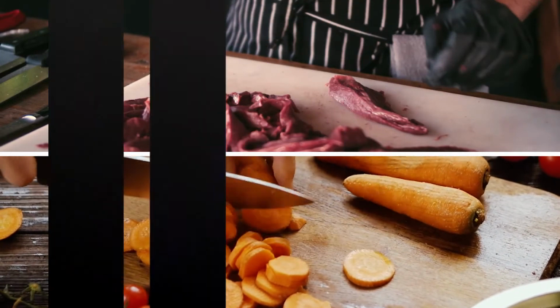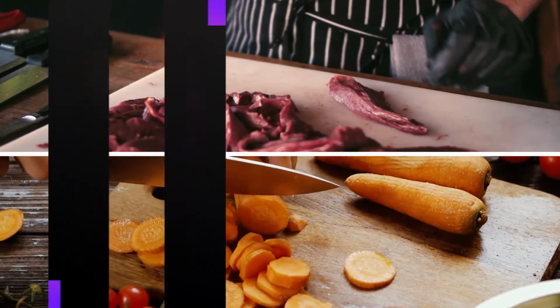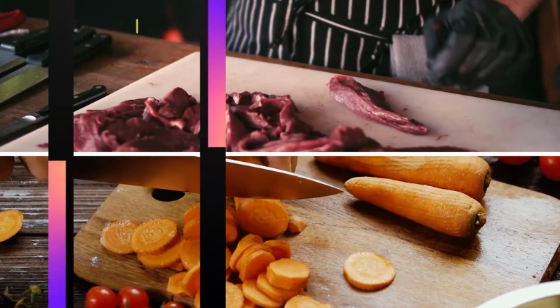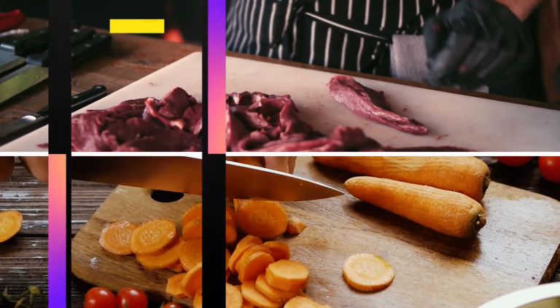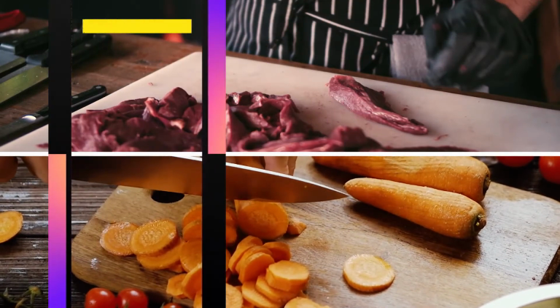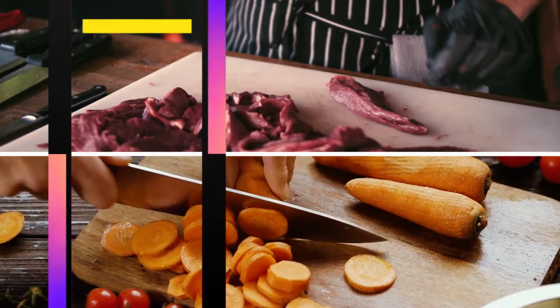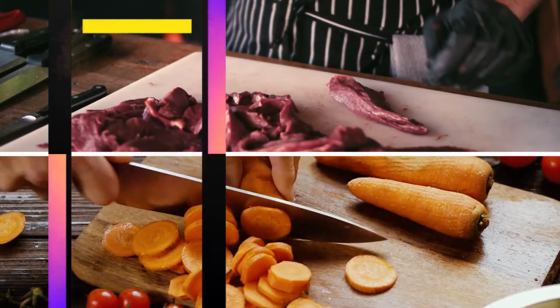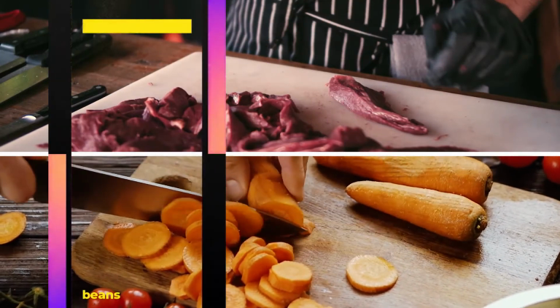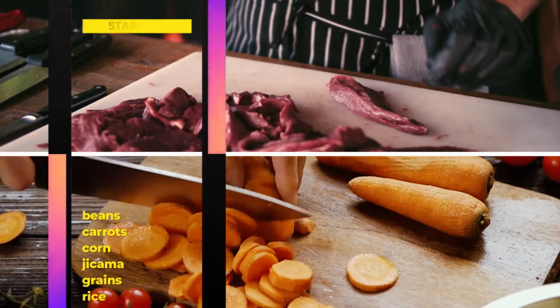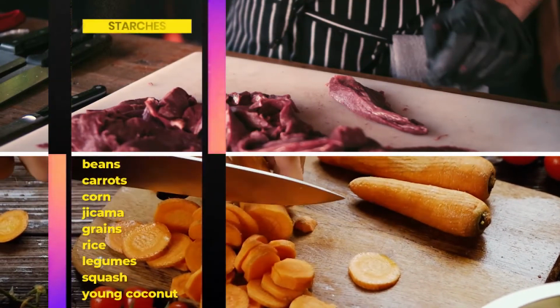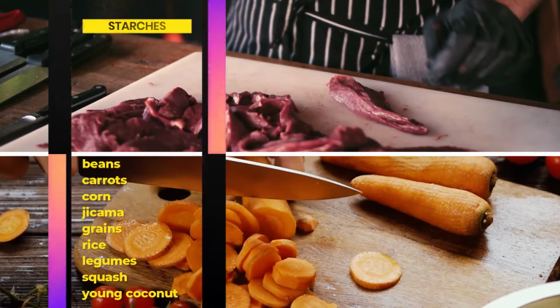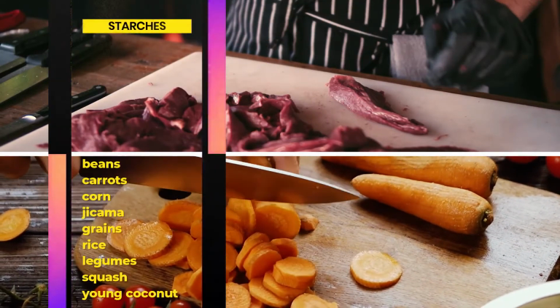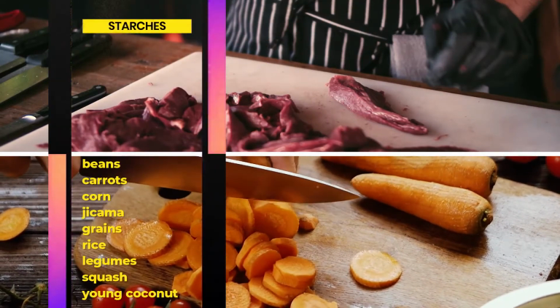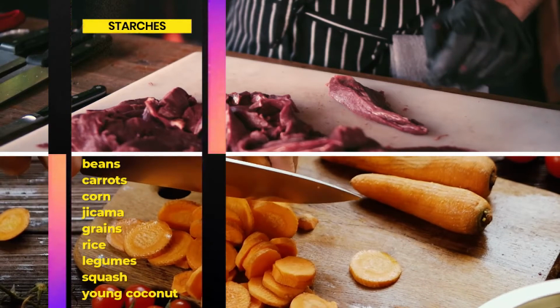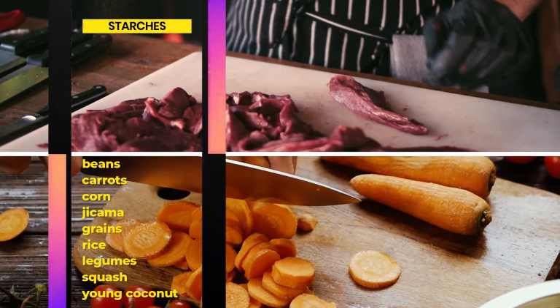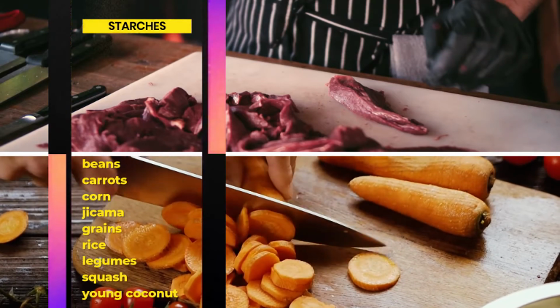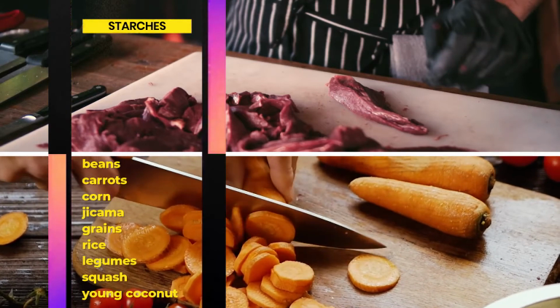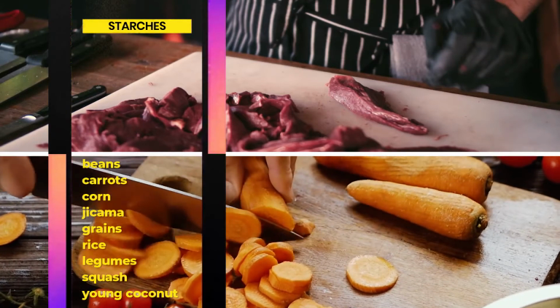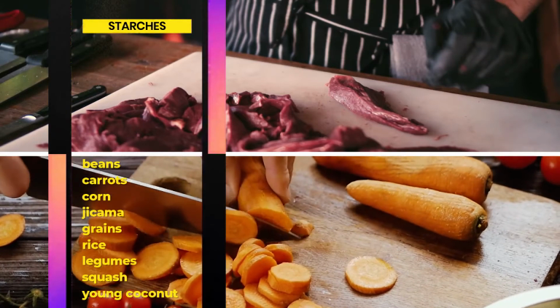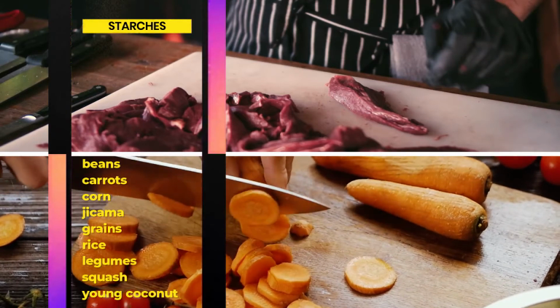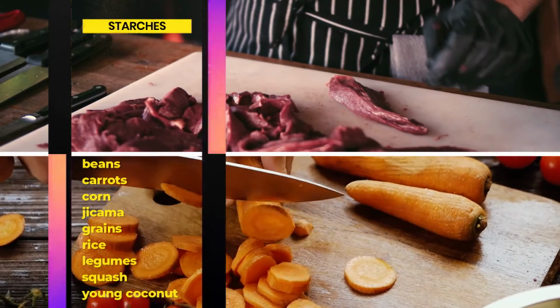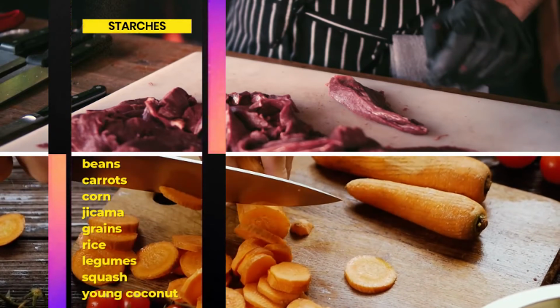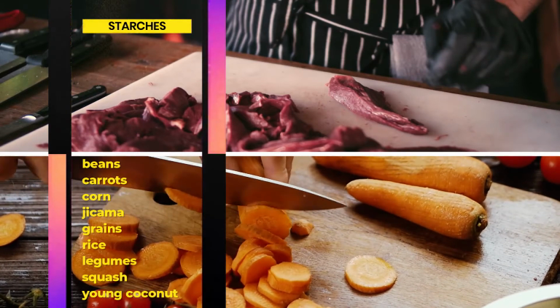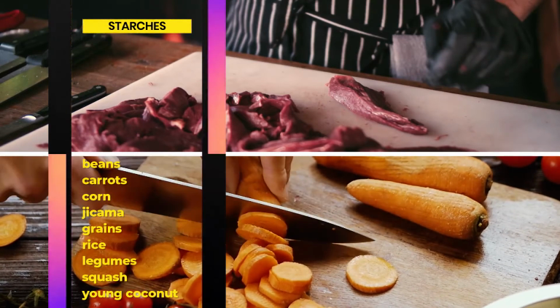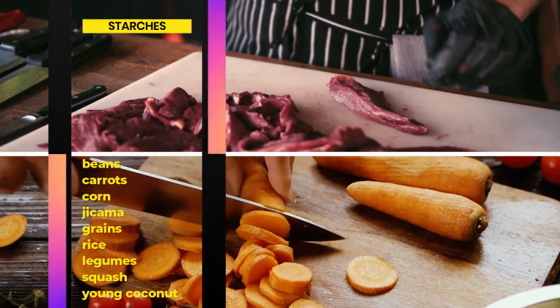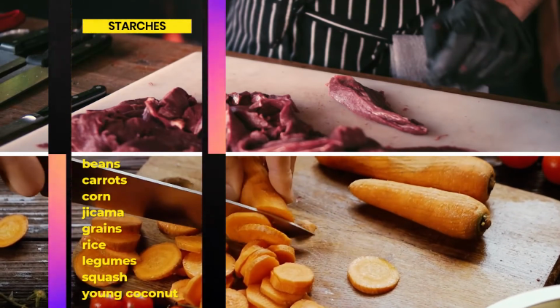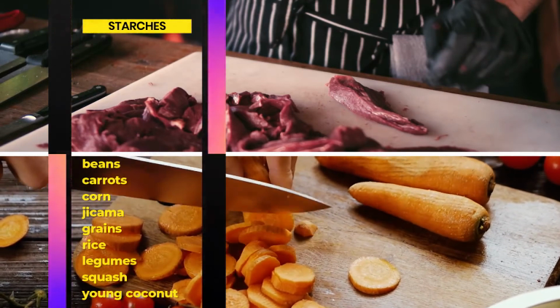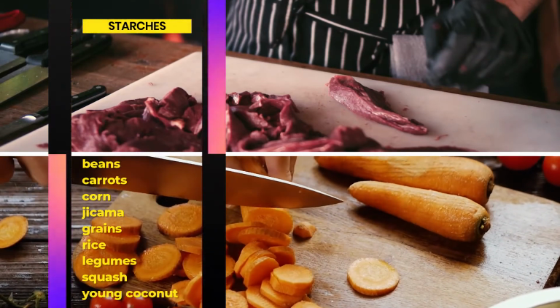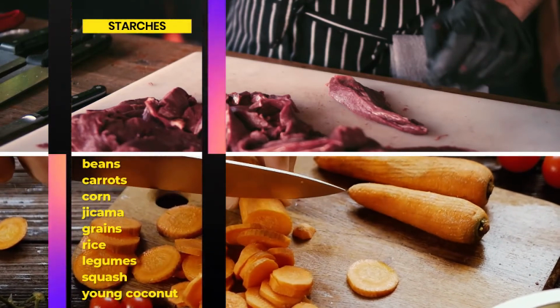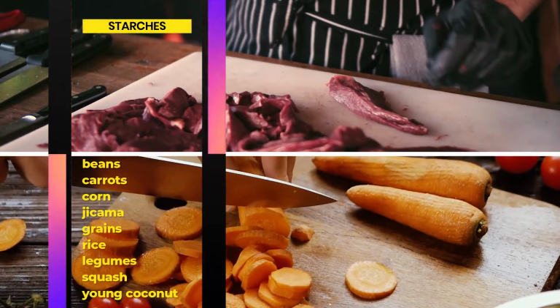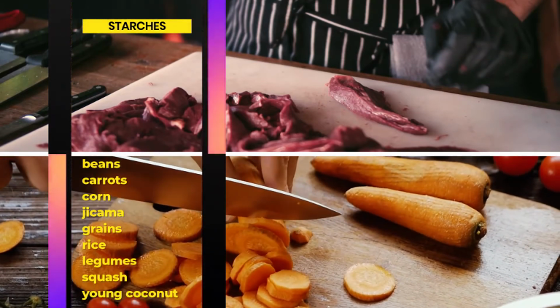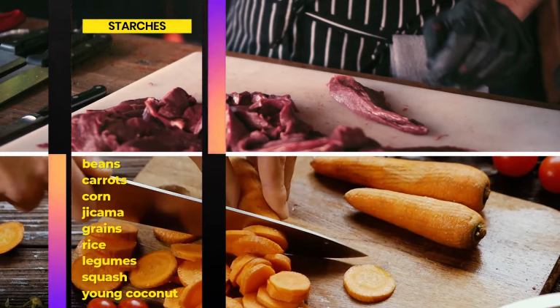Foods containing starches may include beans, carrots, corn, jicama, grains, rice, legumes, squash, young coconut, and more.